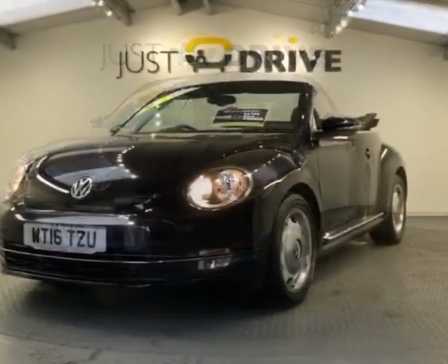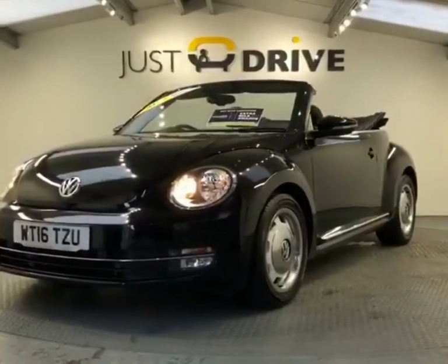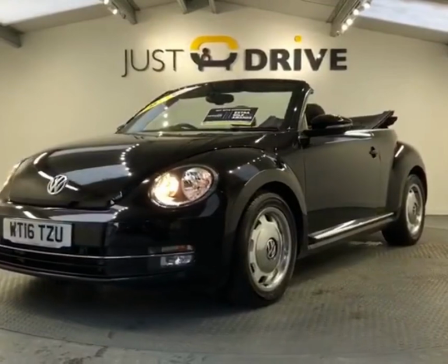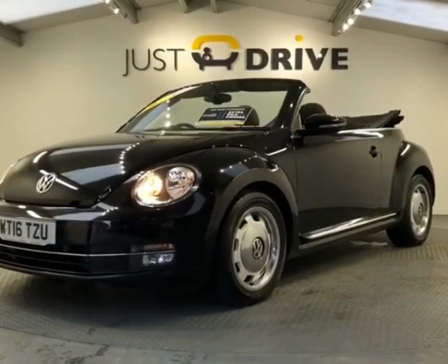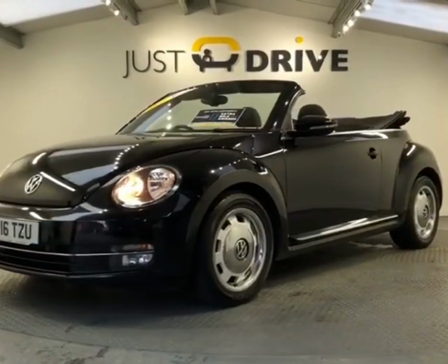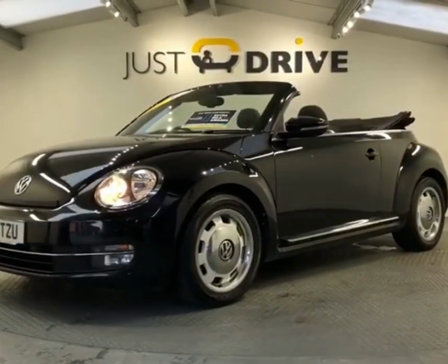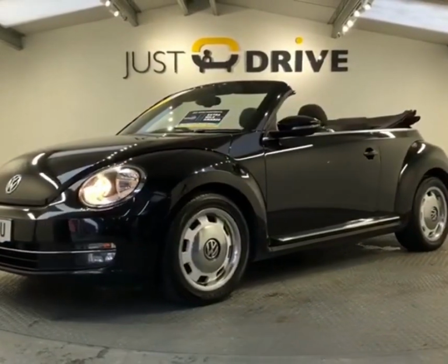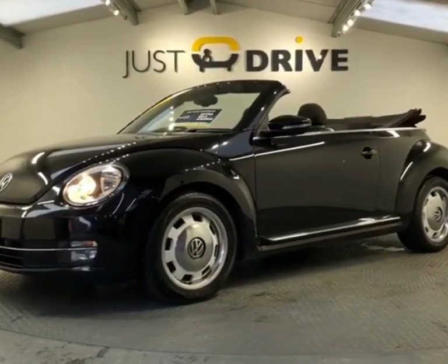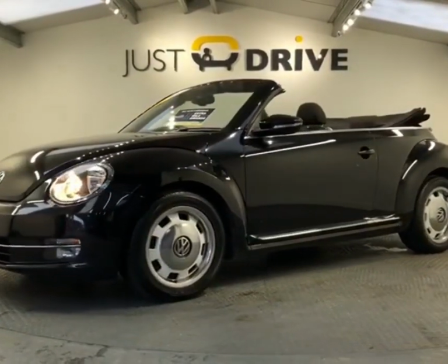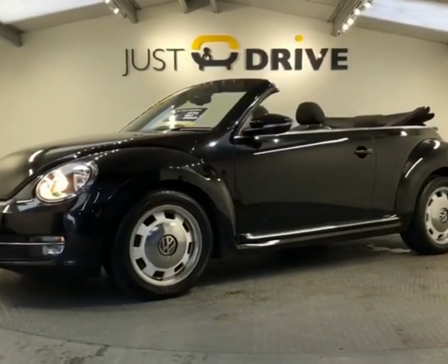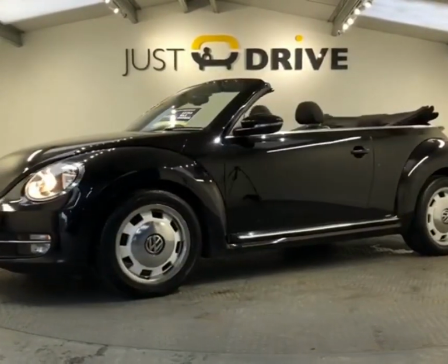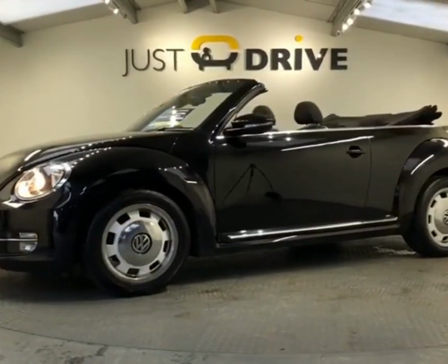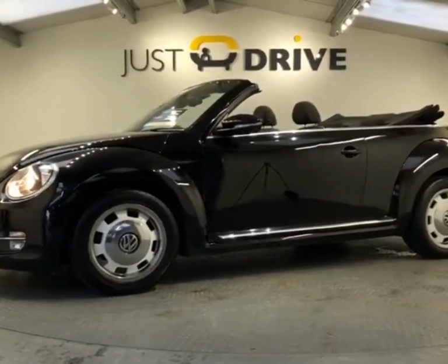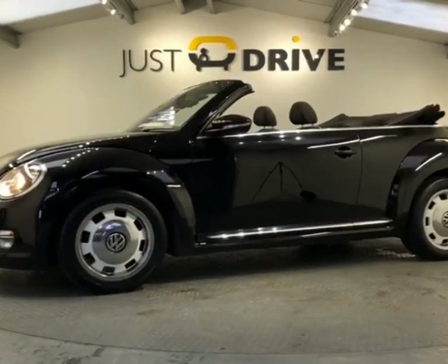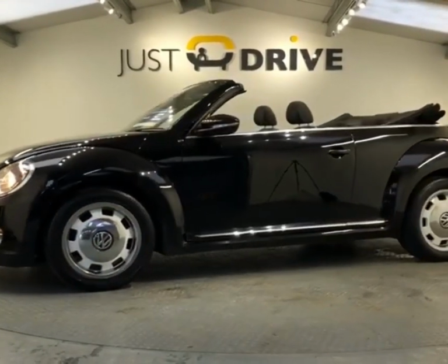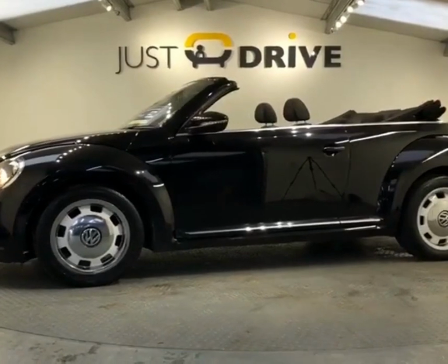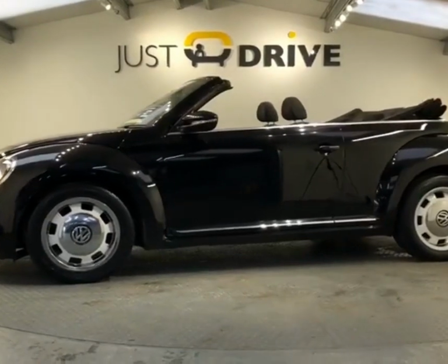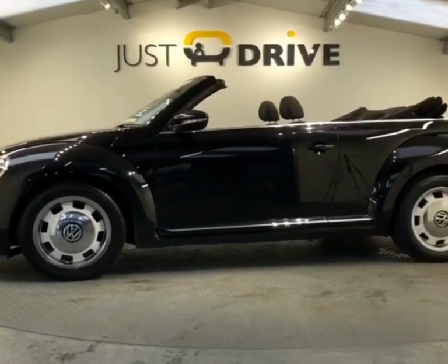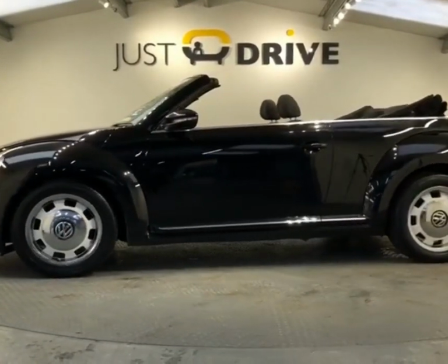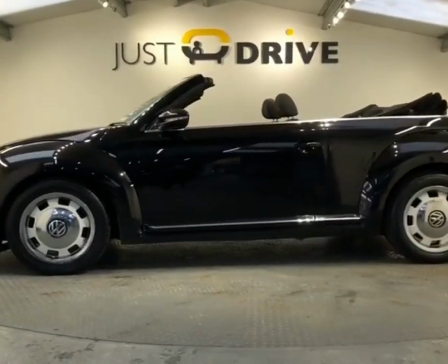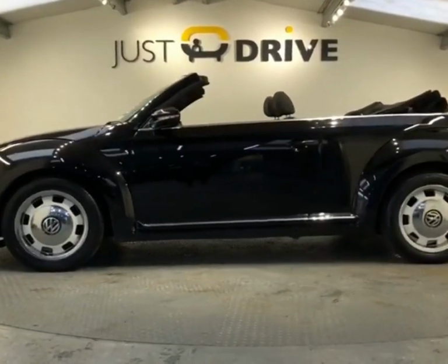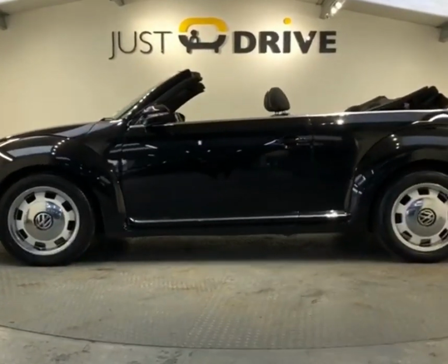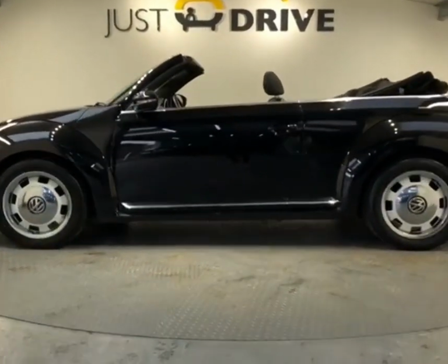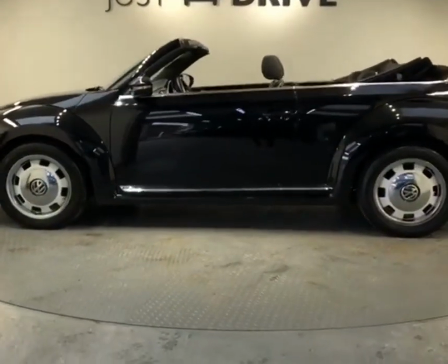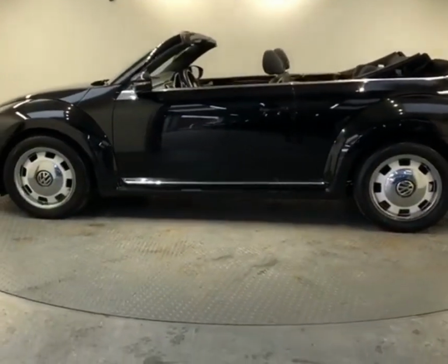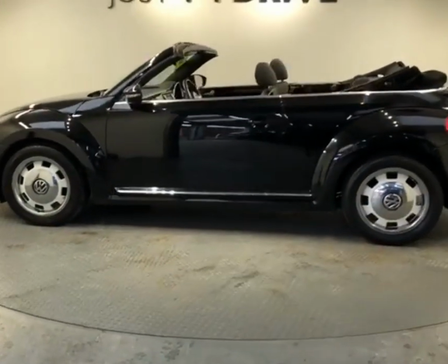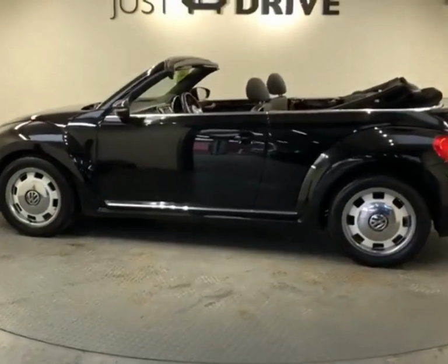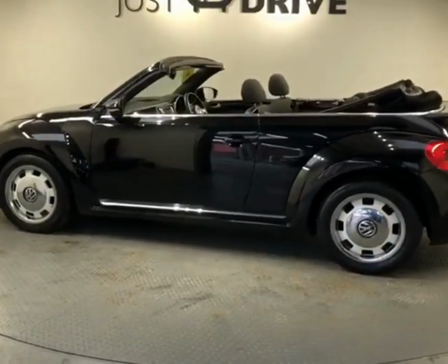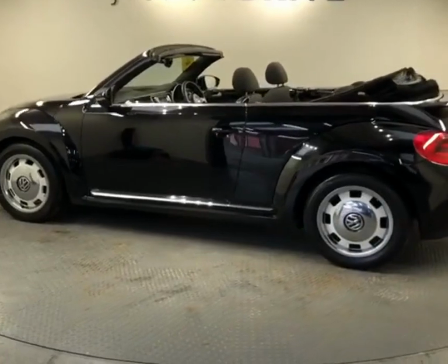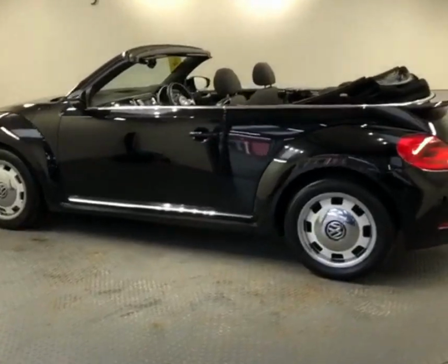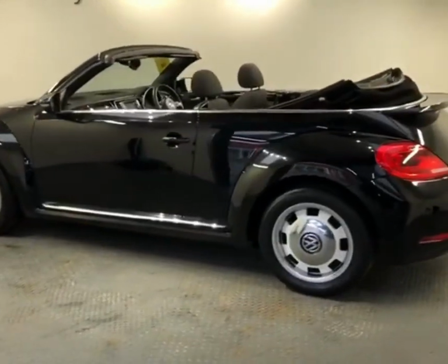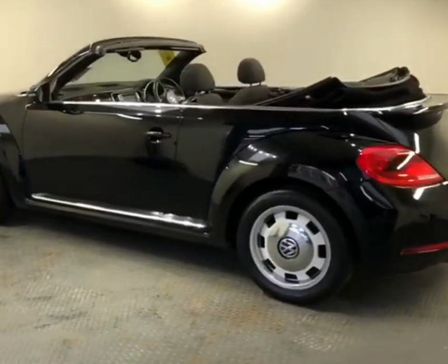We've got a lovely 2016 VW Beetle Design 1.2 TSI Blue Motion Convertible. The vehicle's done 71,700 miles and we have comprehensive service history.